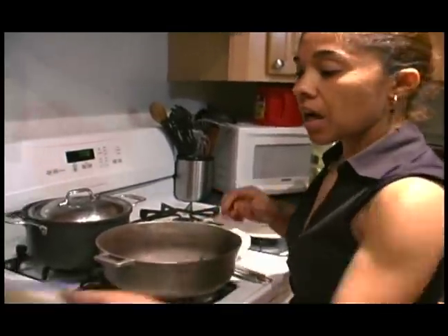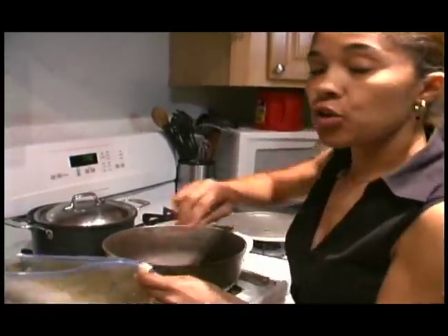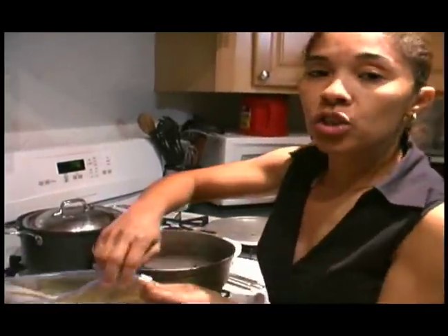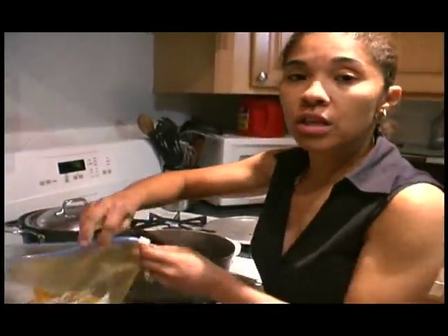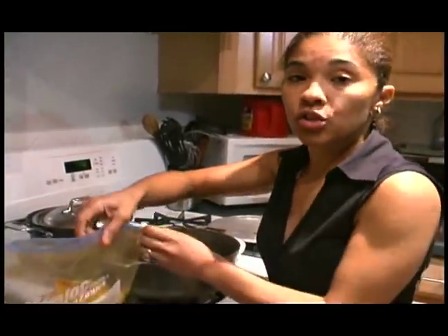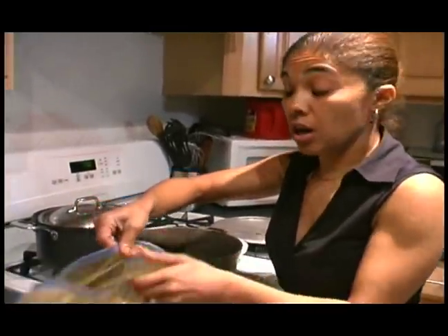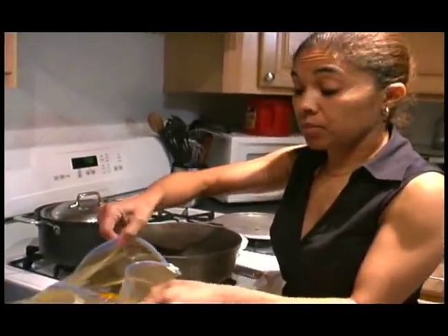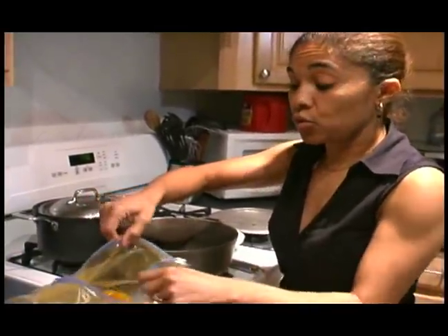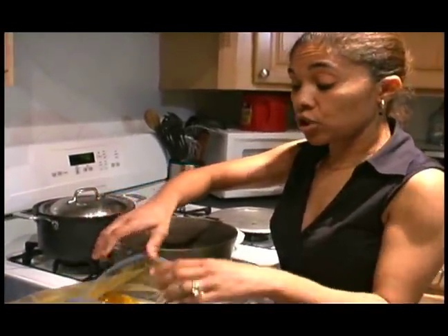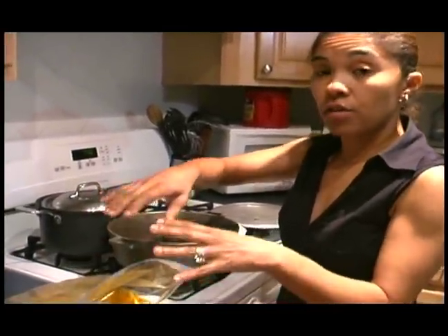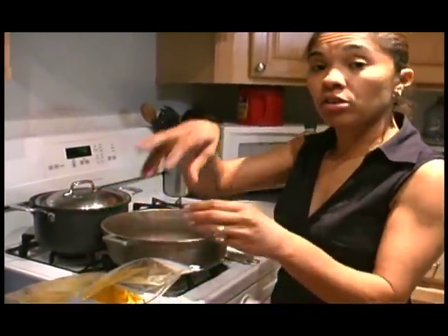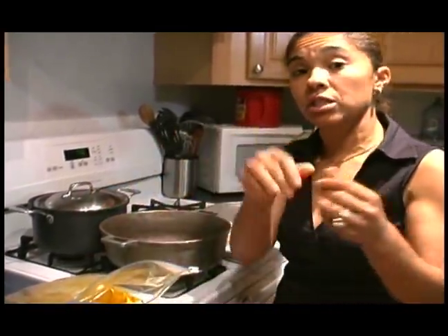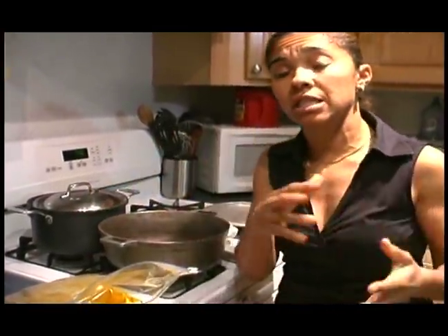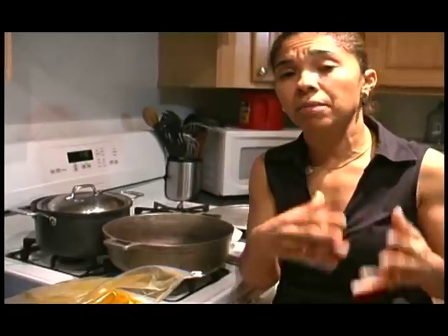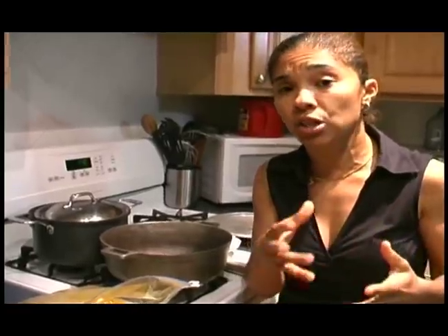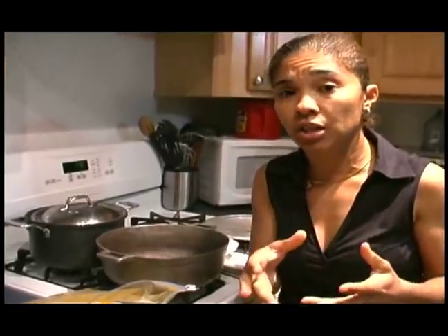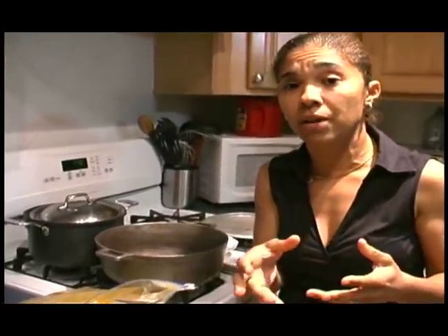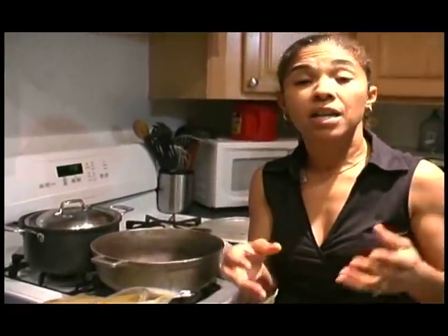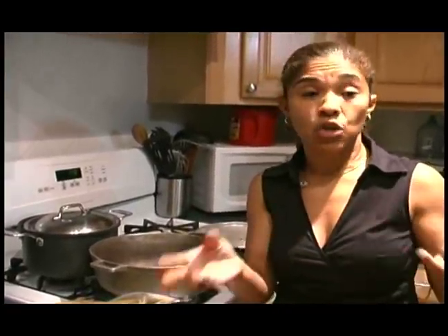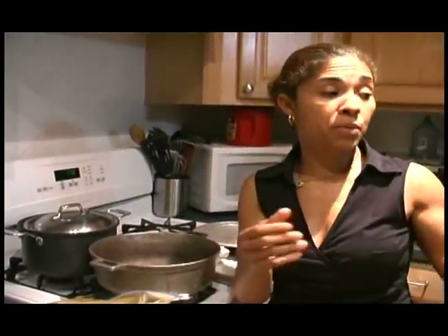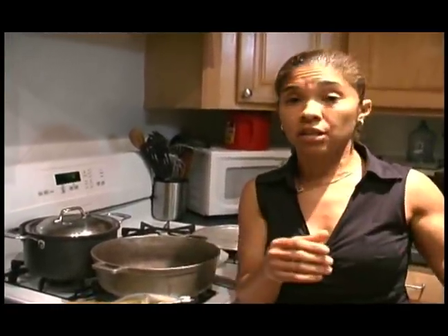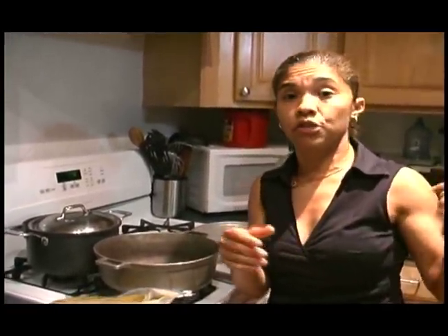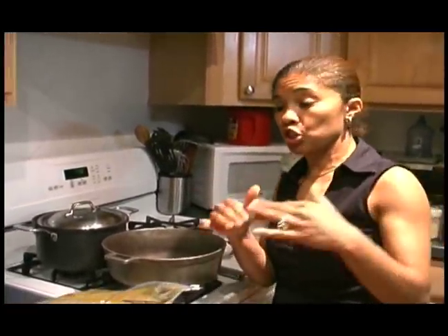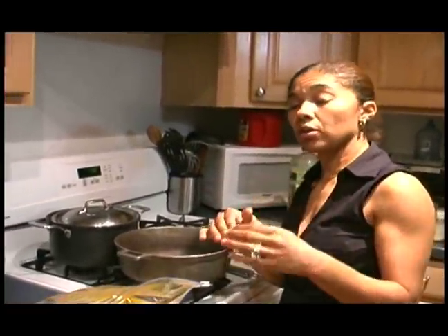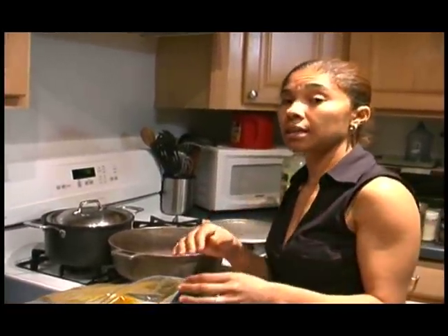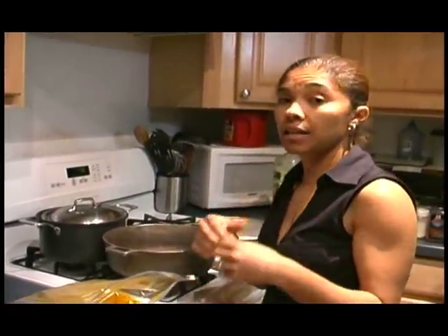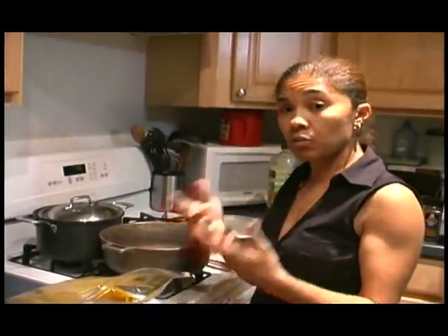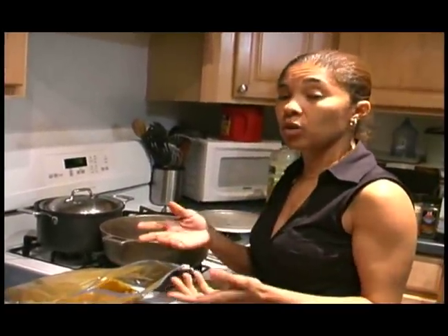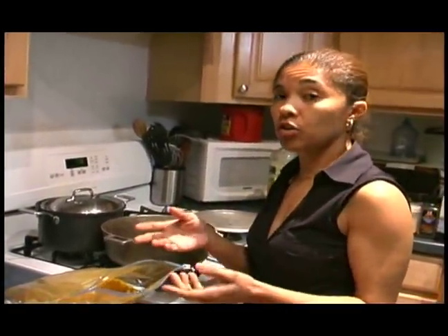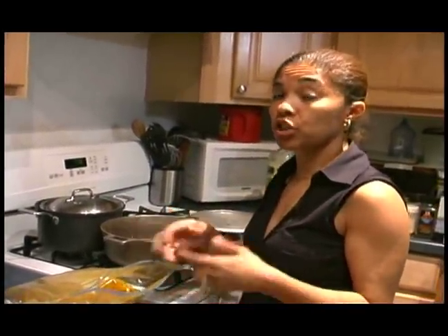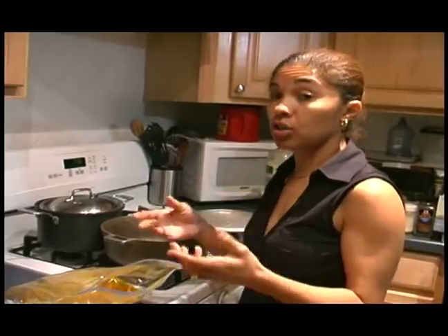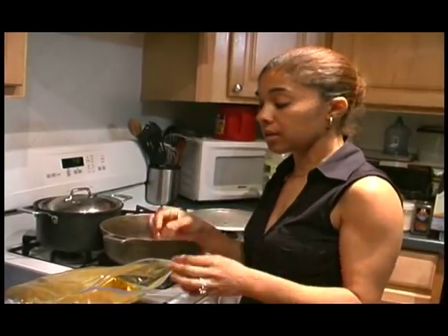I usually use the curry to season up my chicken a little bit. You can put it in the fridge and store it like that, and then when you want to cook curry chicken, cook it.